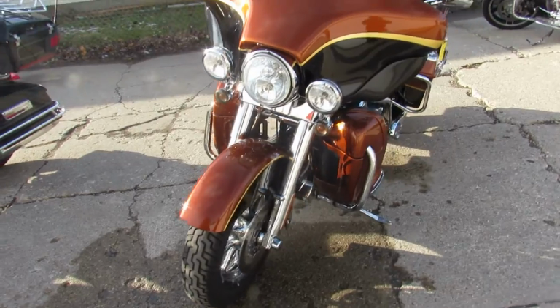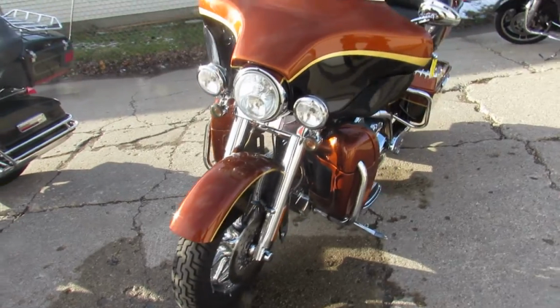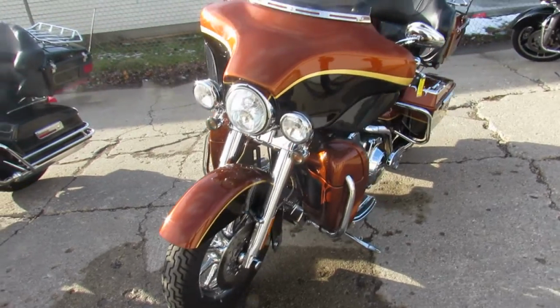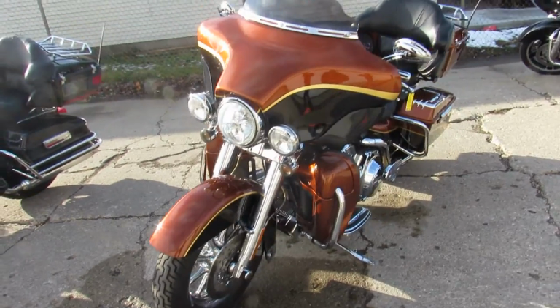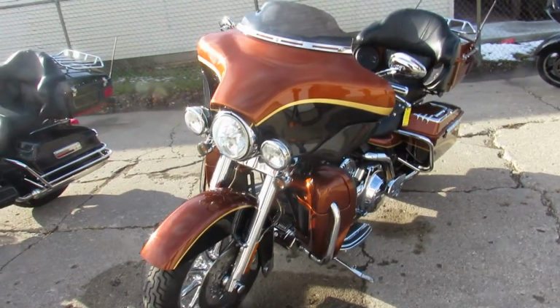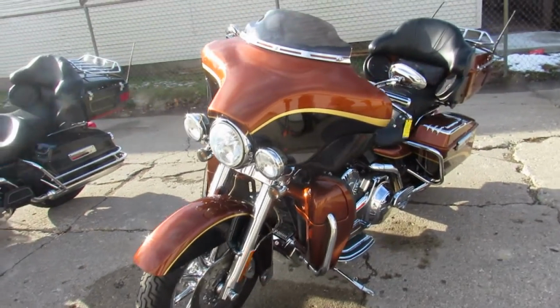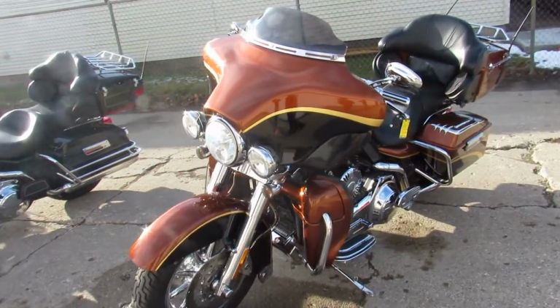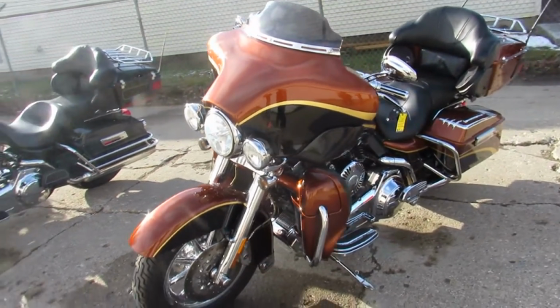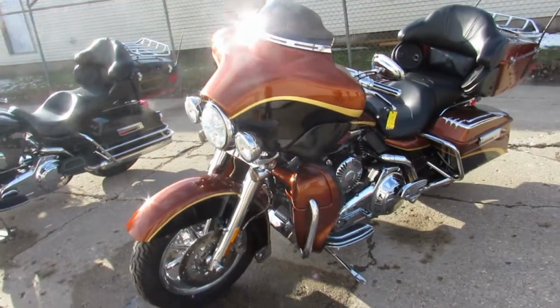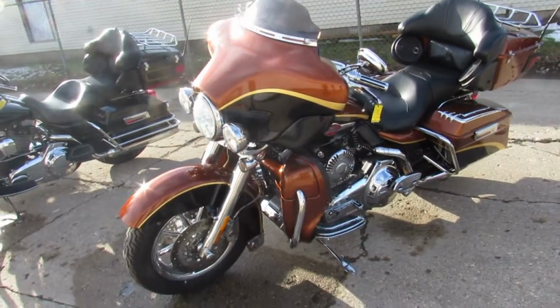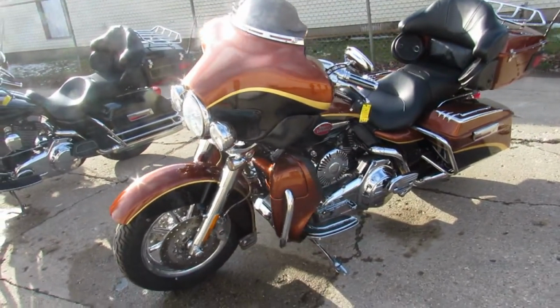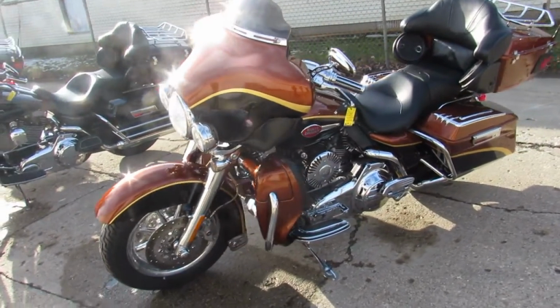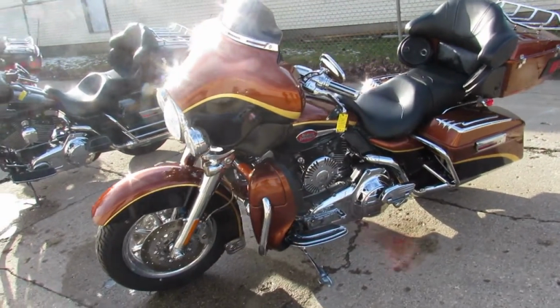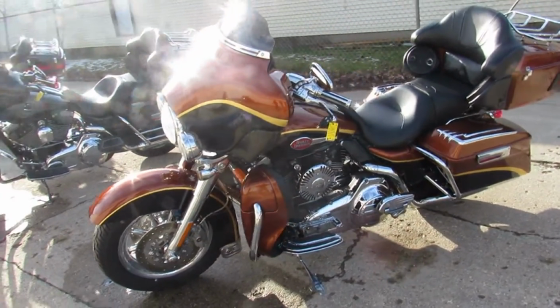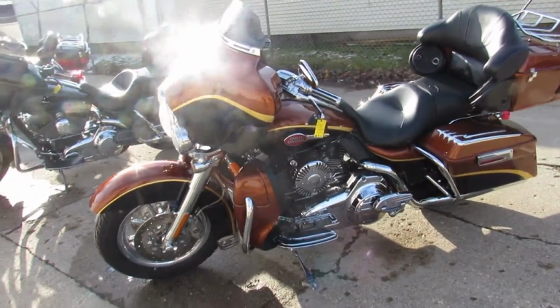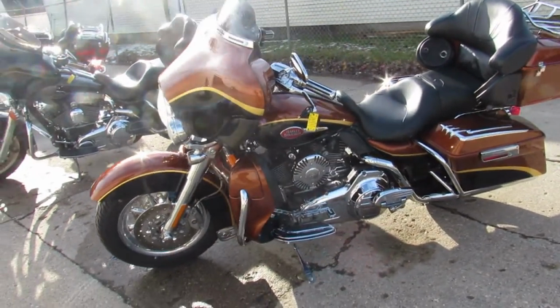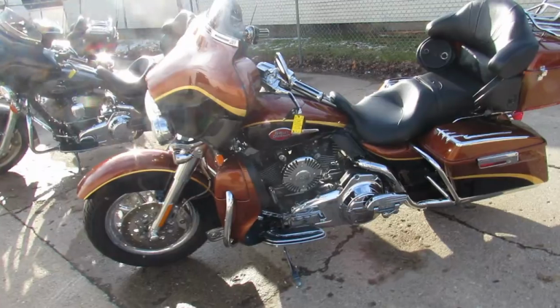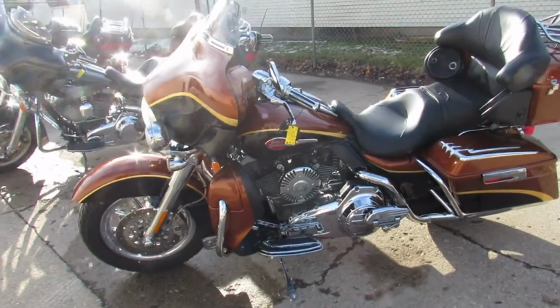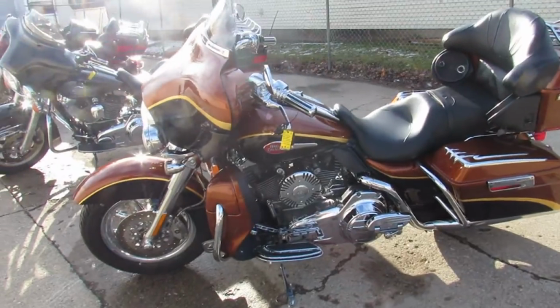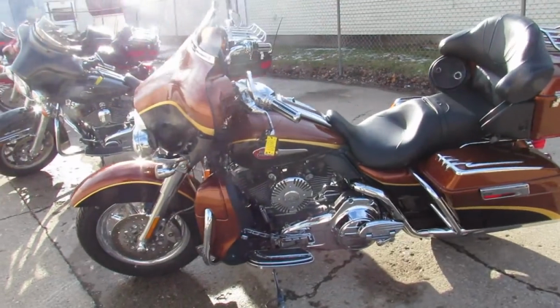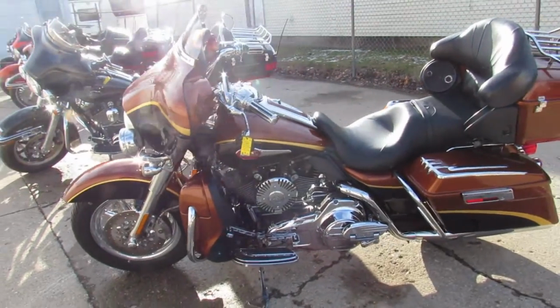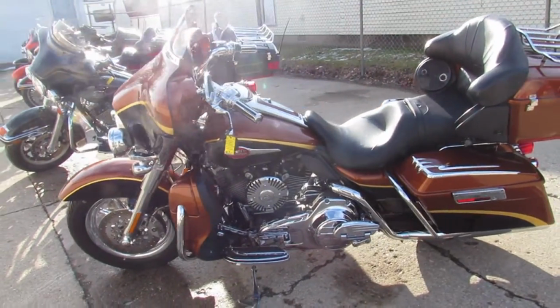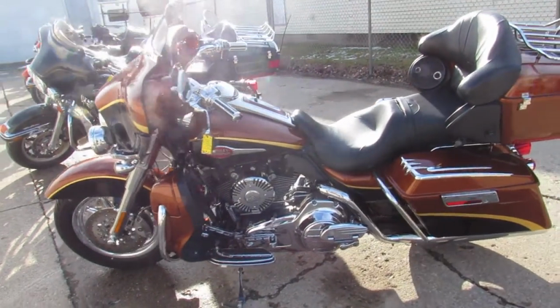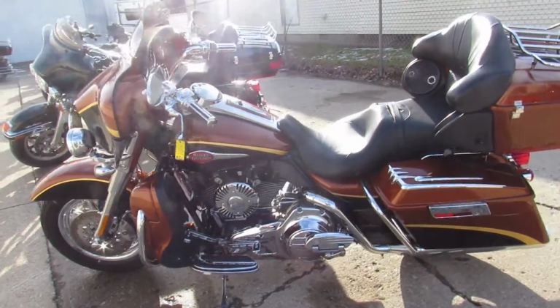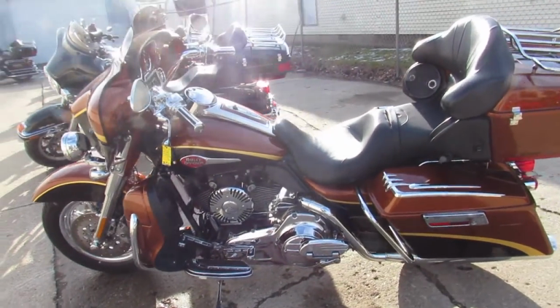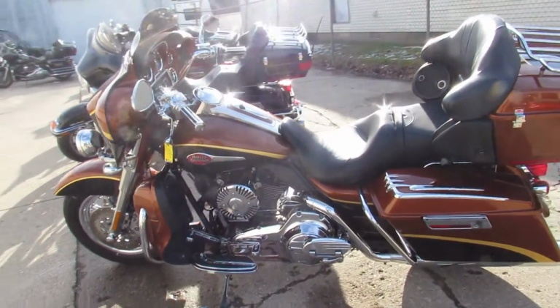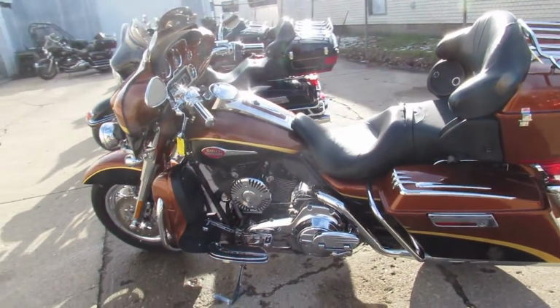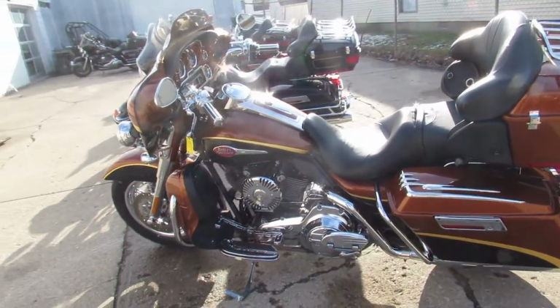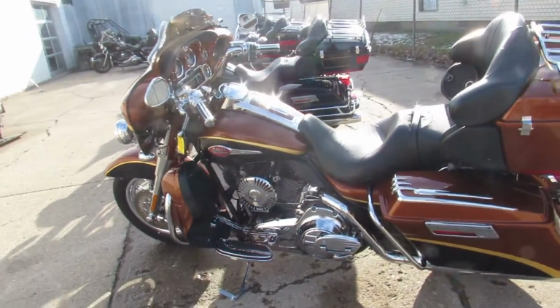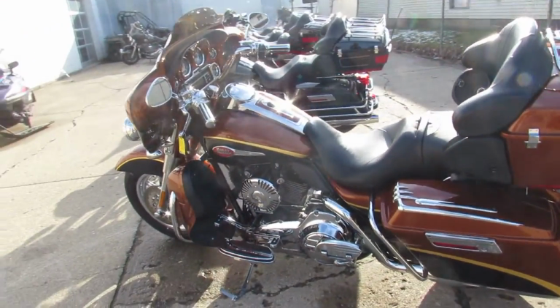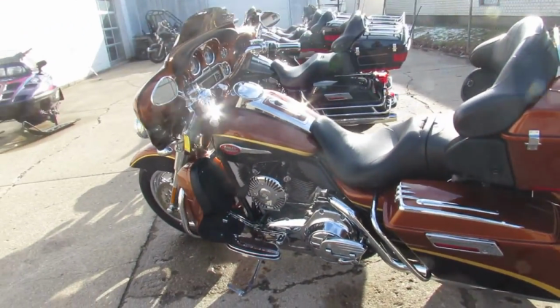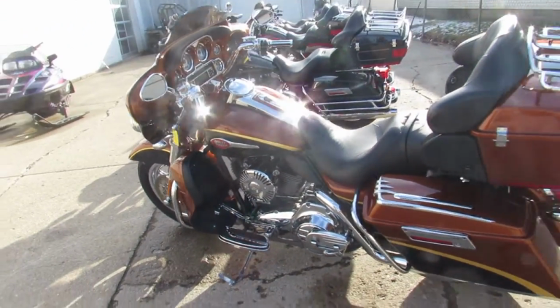It's got the 110 cubic inch motor — they run strong. Limited edition paint, chrome wheels, chrome front end controls, and Vance and Hines exhaust.